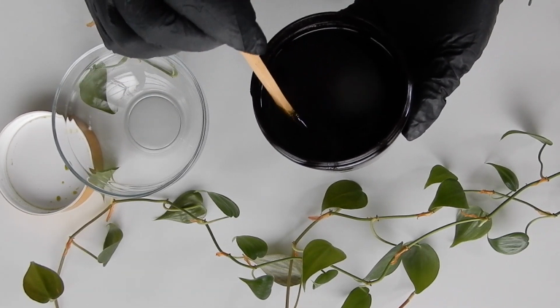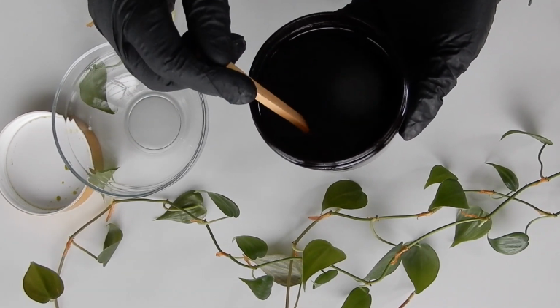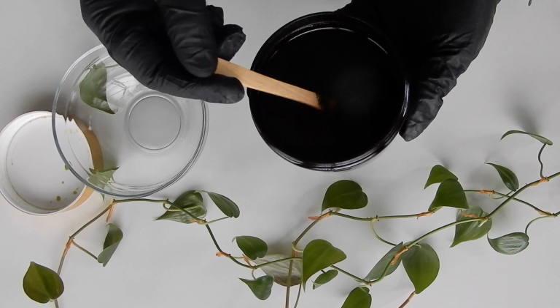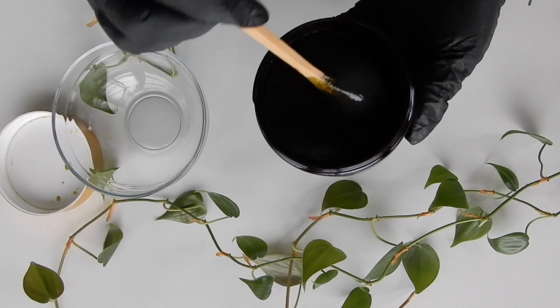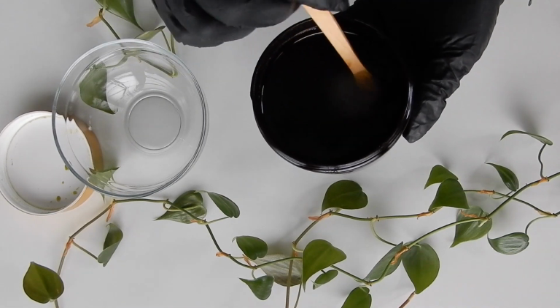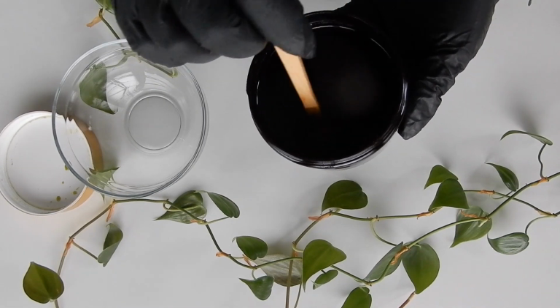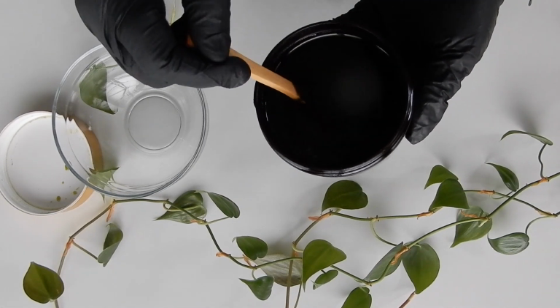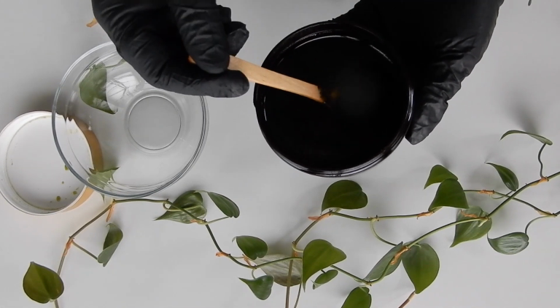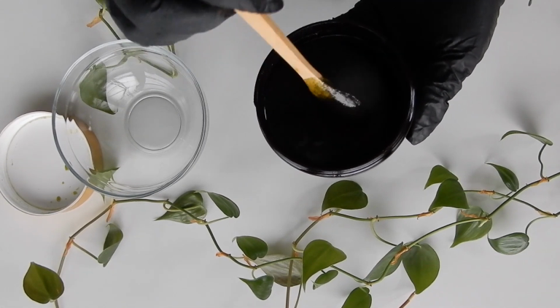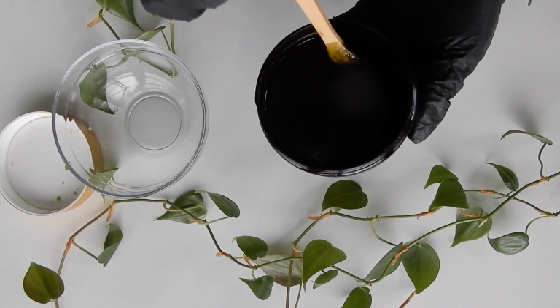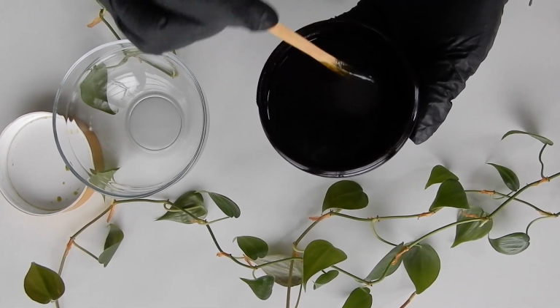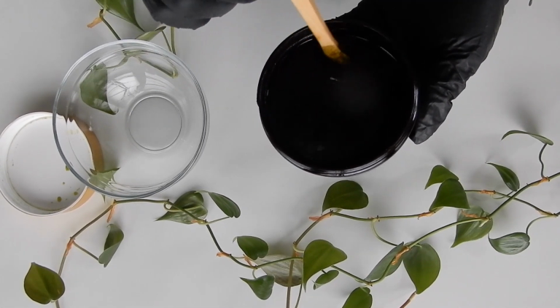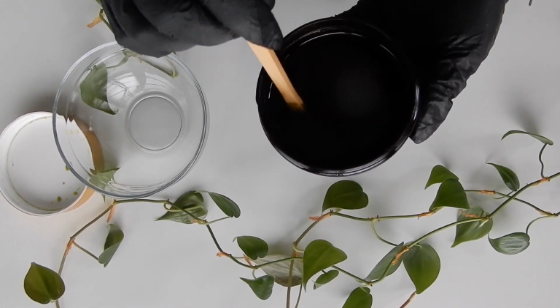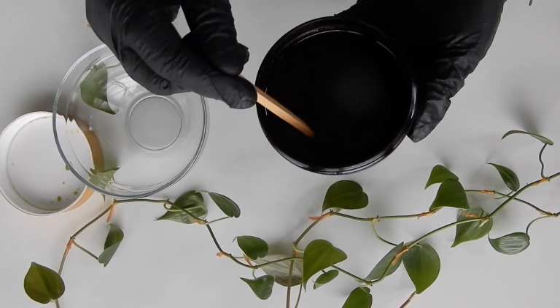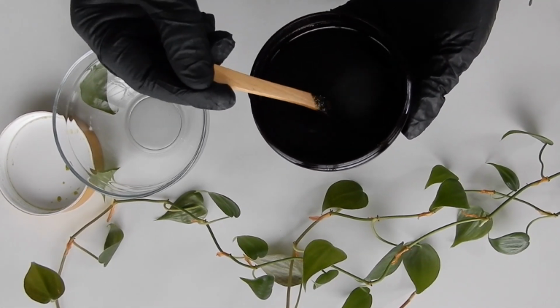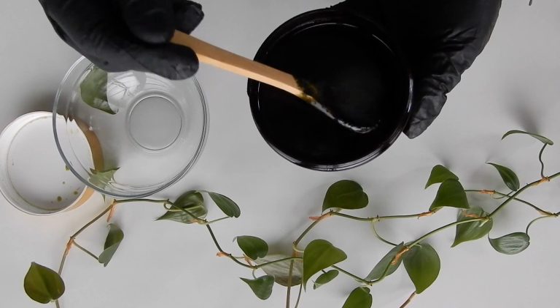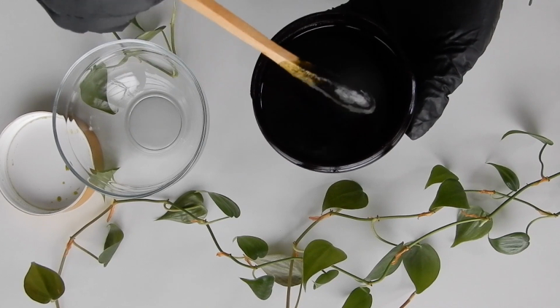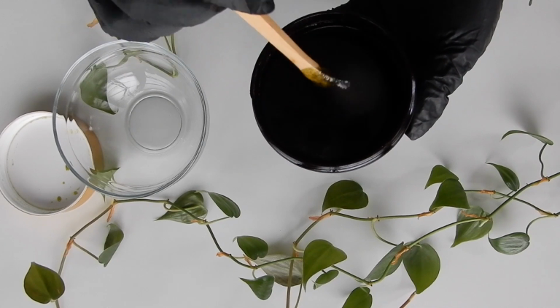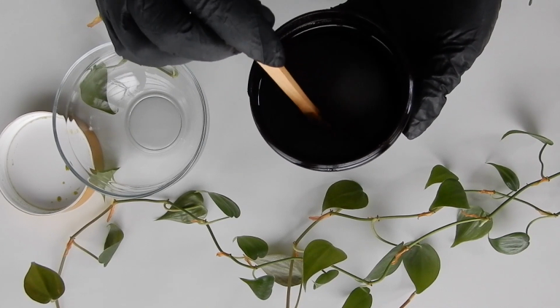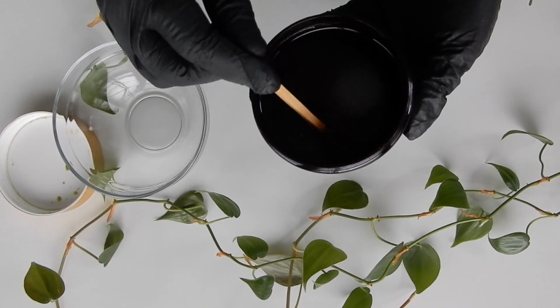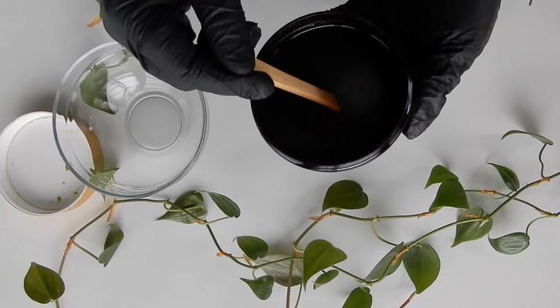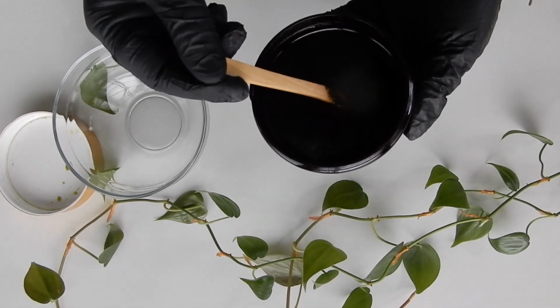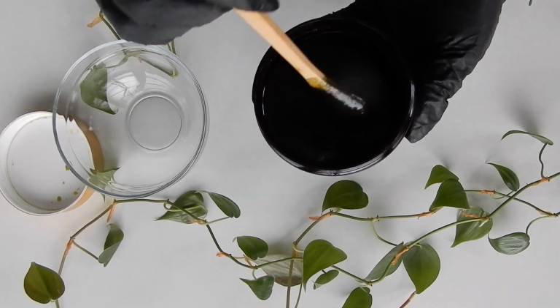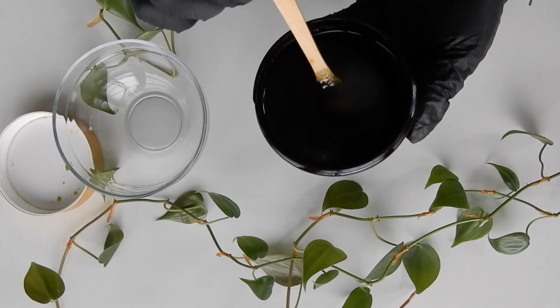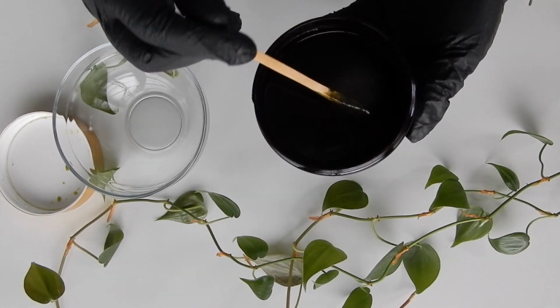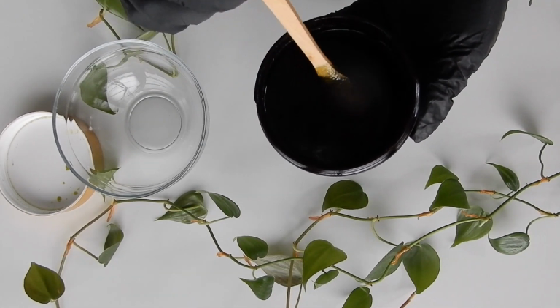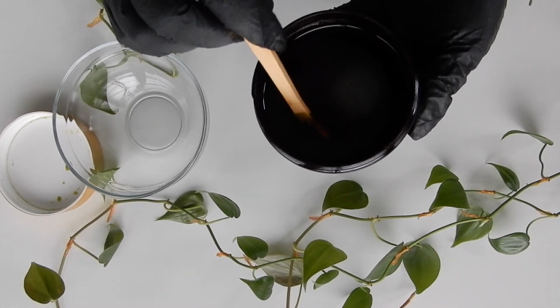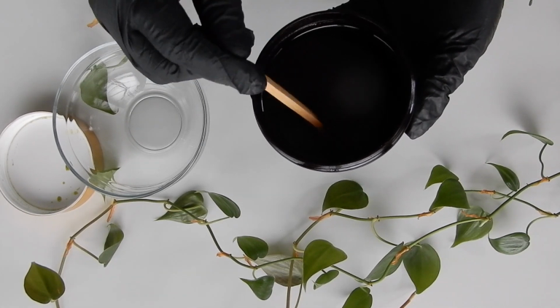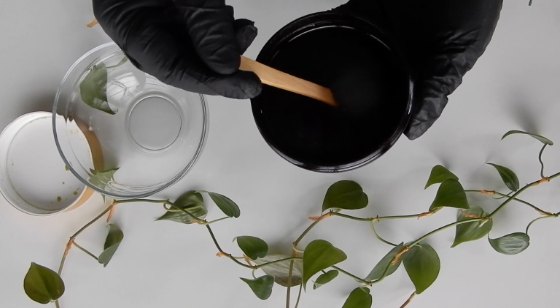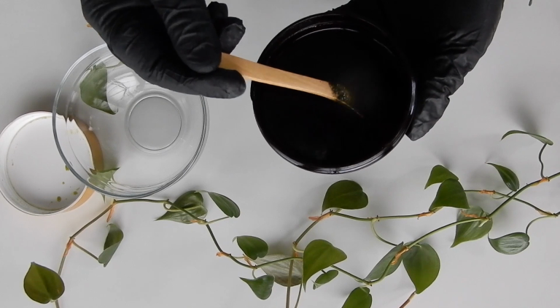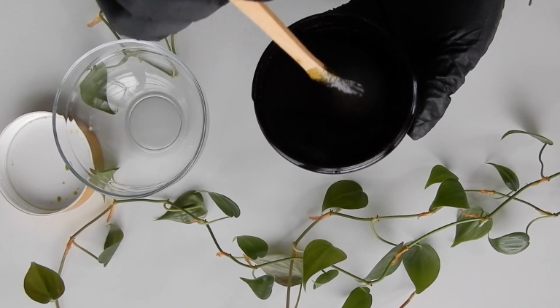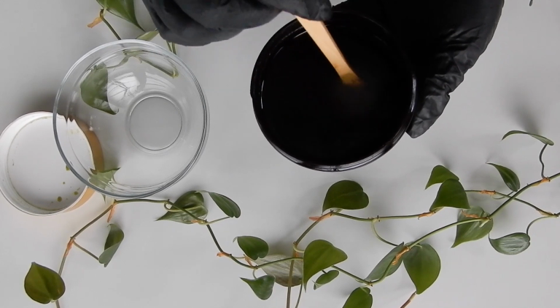Stinging nettle is an excellent topical DHT blocker. Applying nettle reduces inflammation and neutralizes free radical damage in the scalp. It also blocks DHT topically and internally.